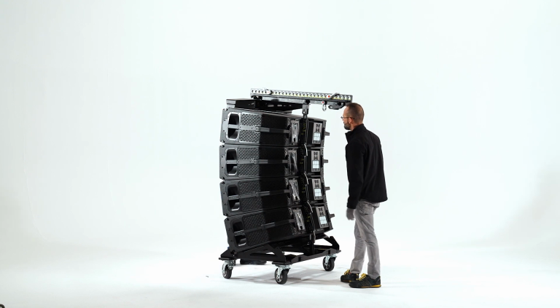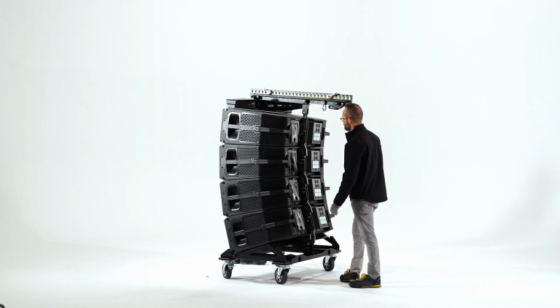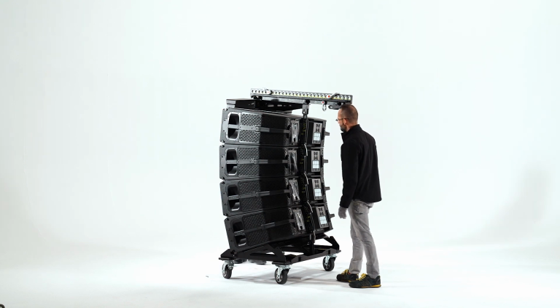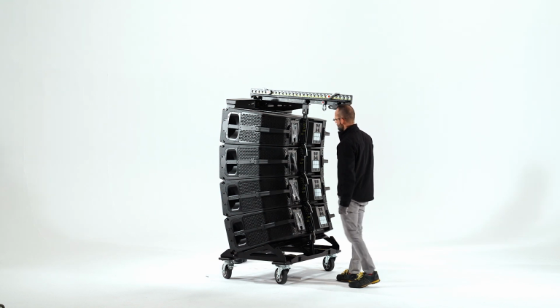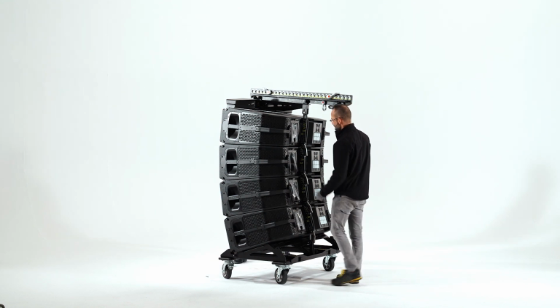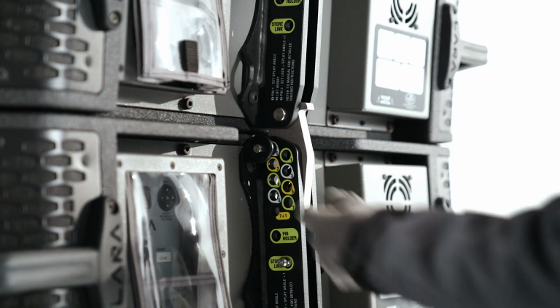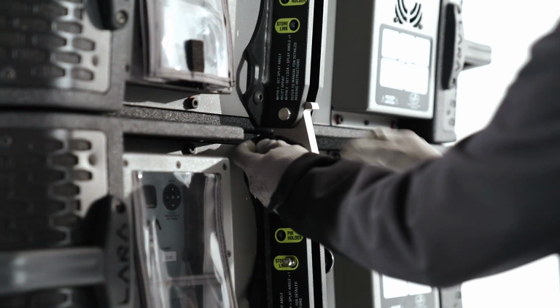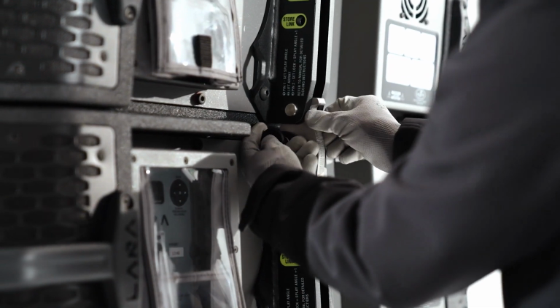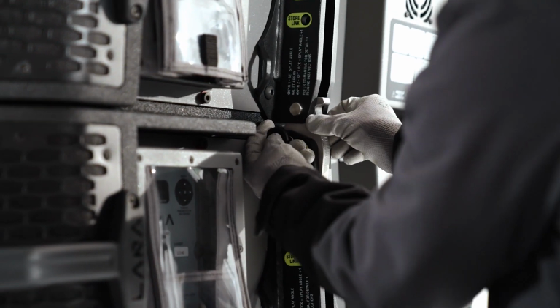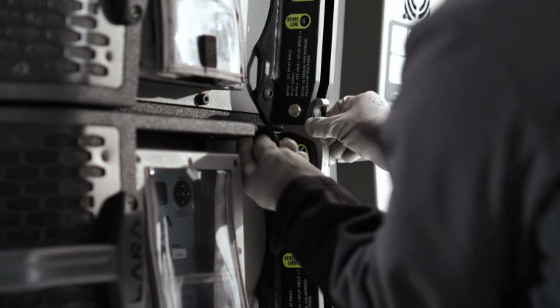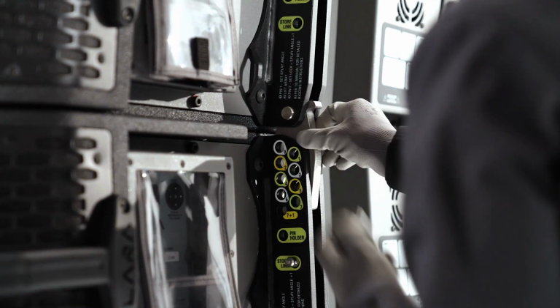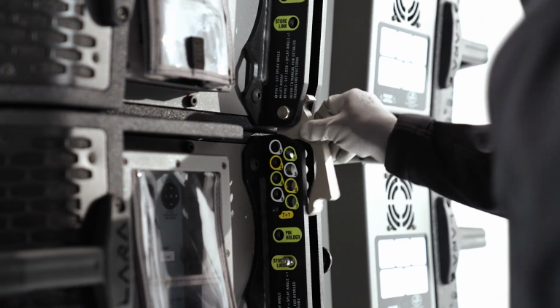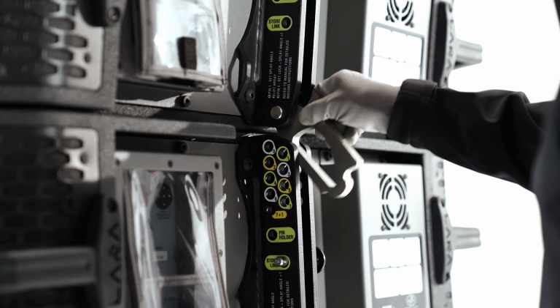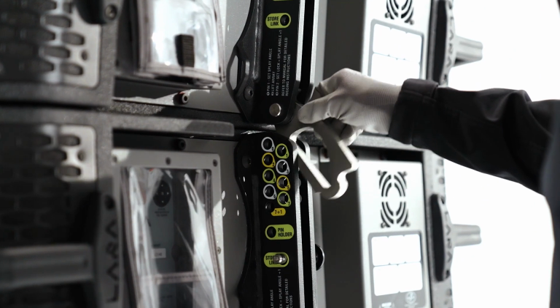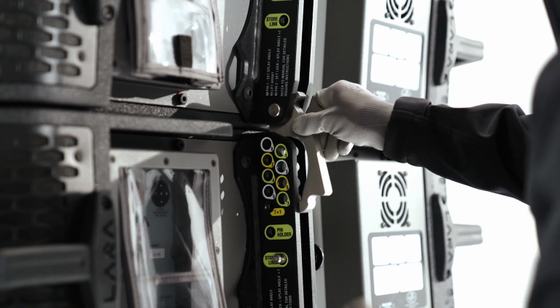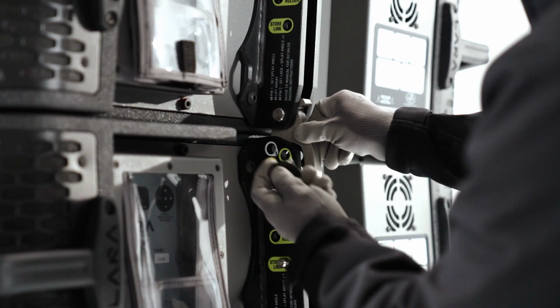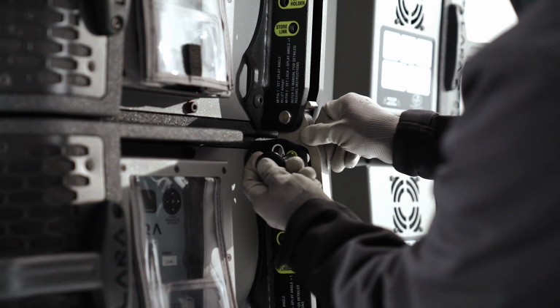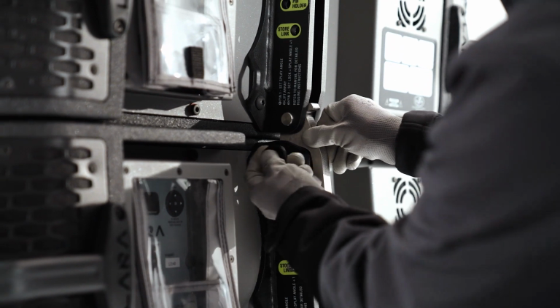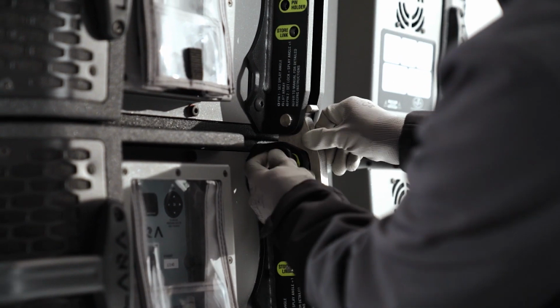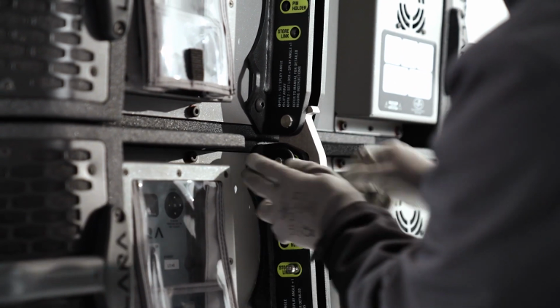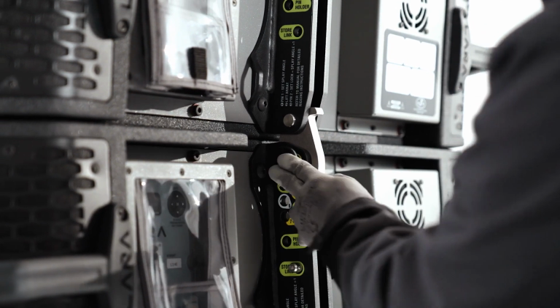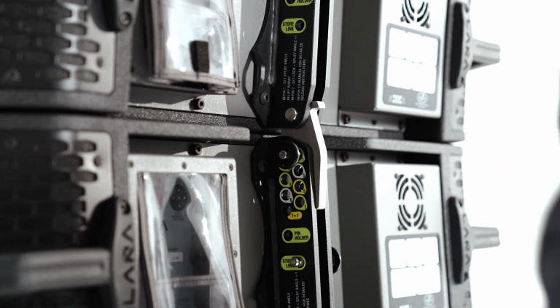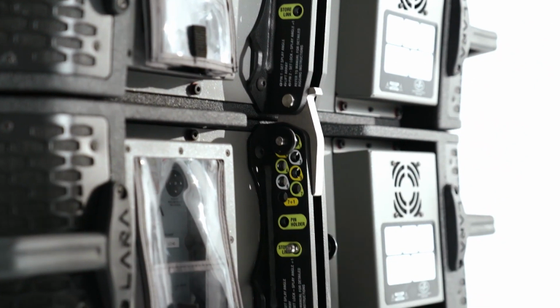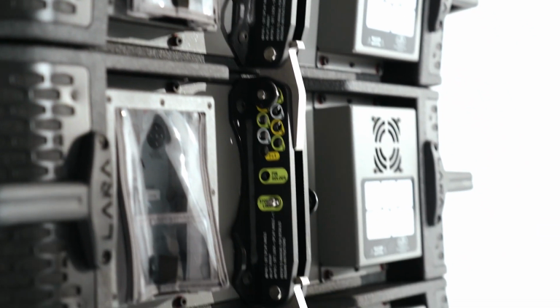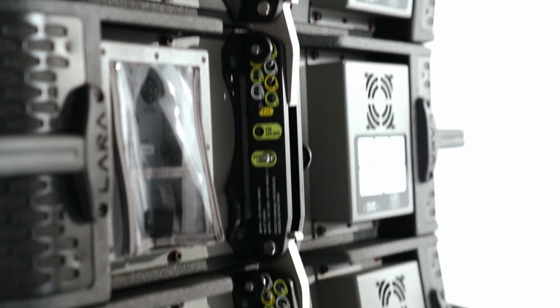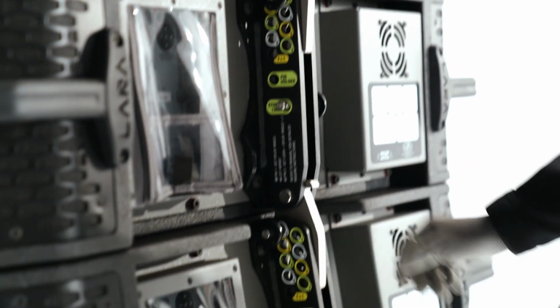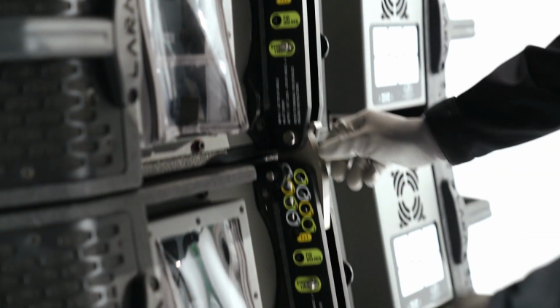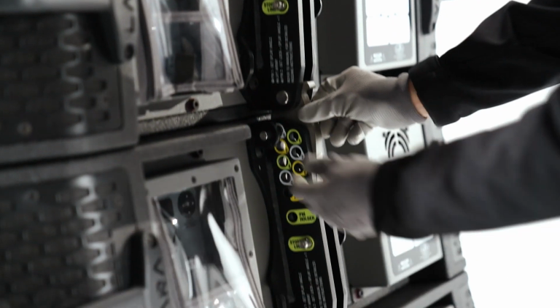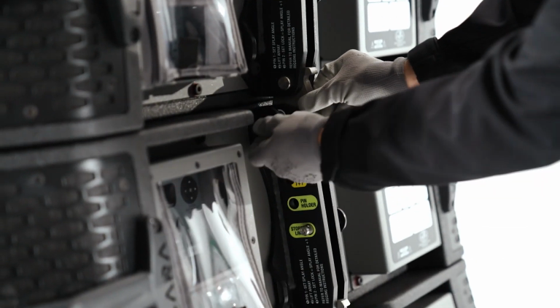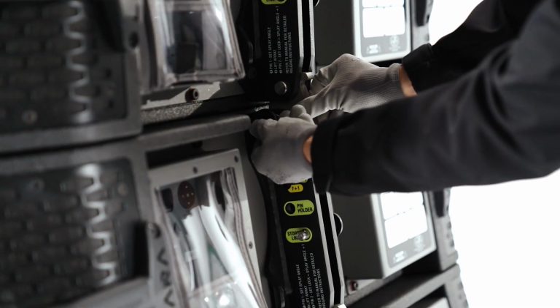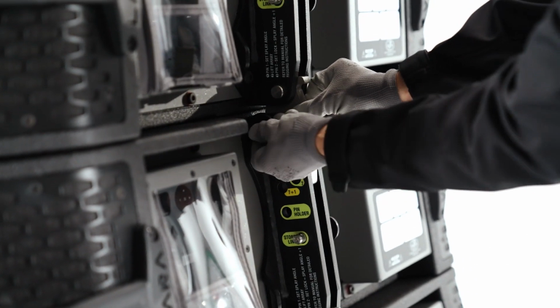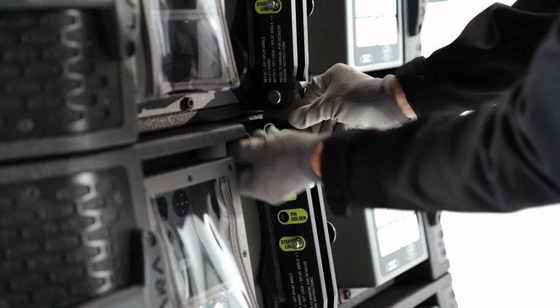Then proceed to select the splay angles between the cabinets by lowering the rear connecting rod and inserting the pin into the desired splay angle position.